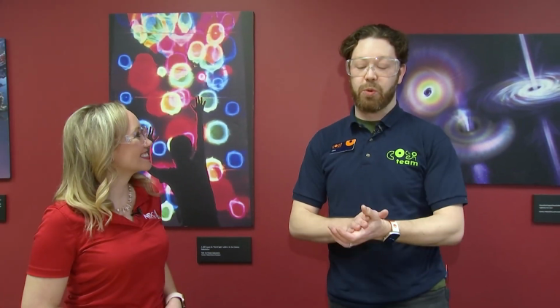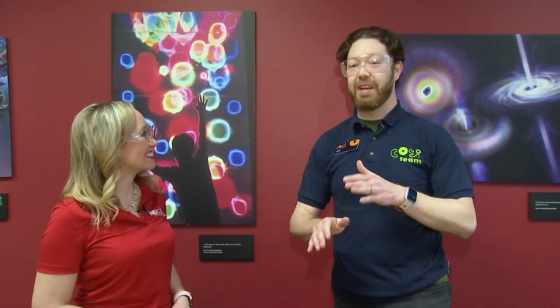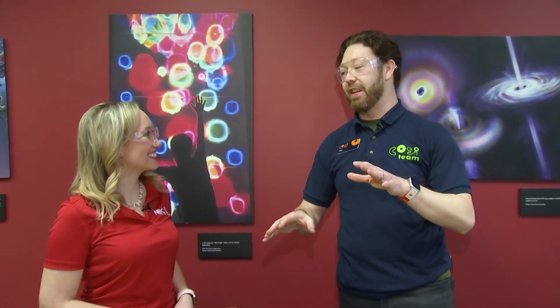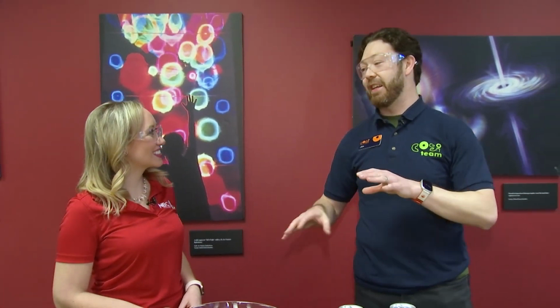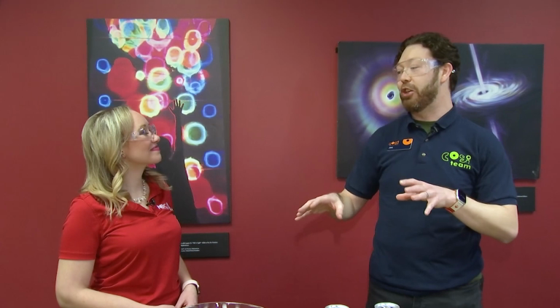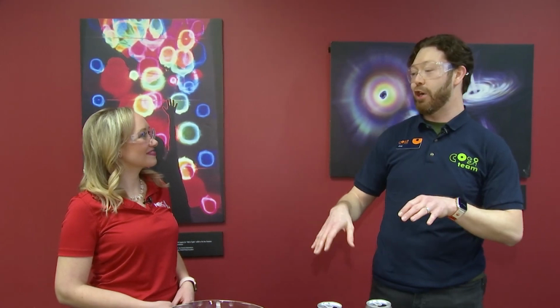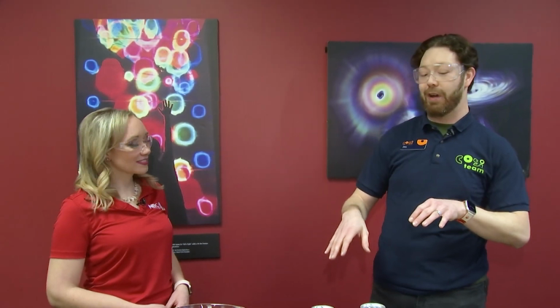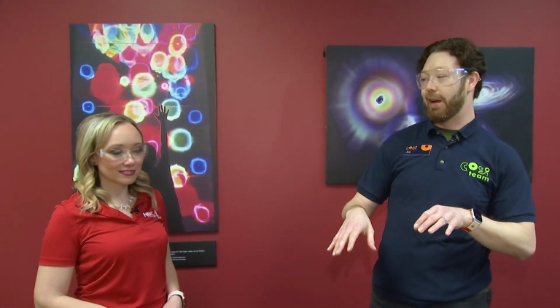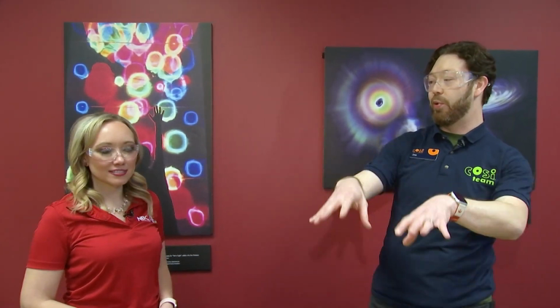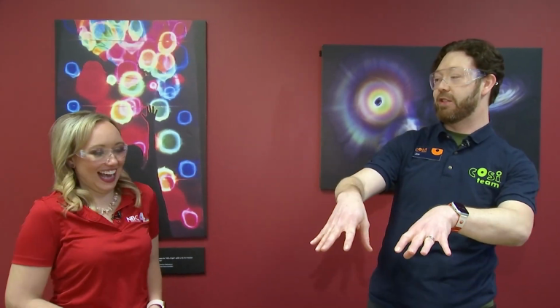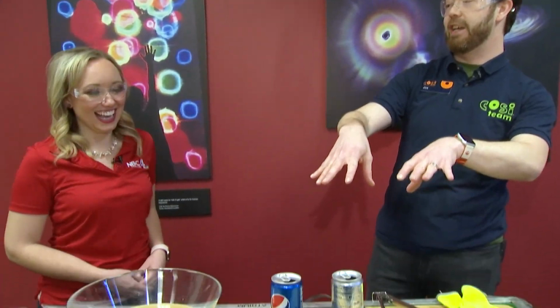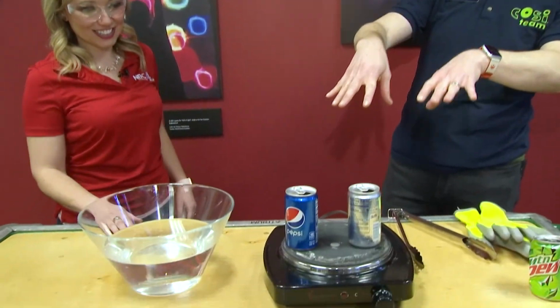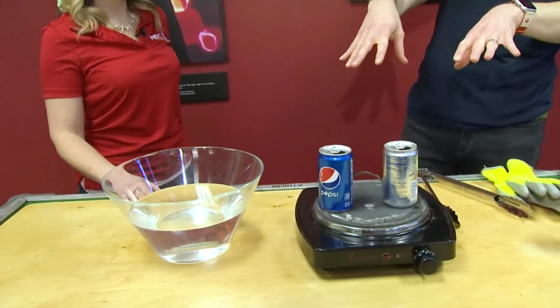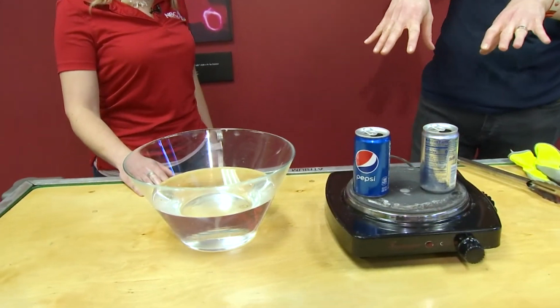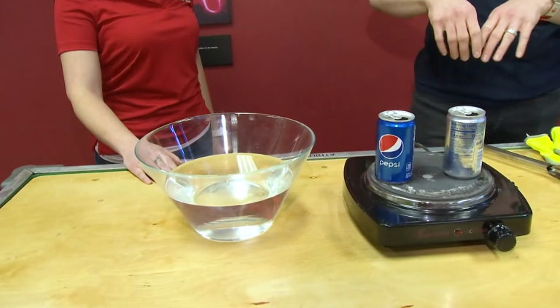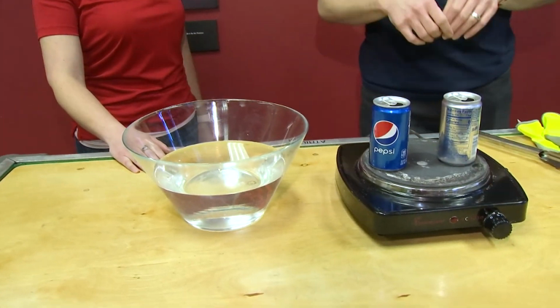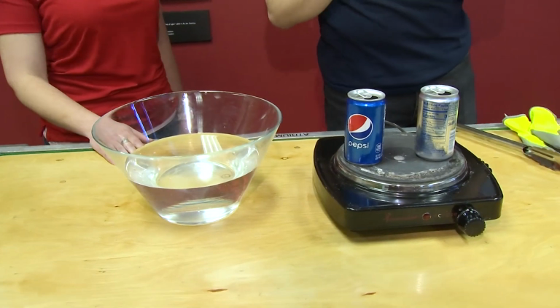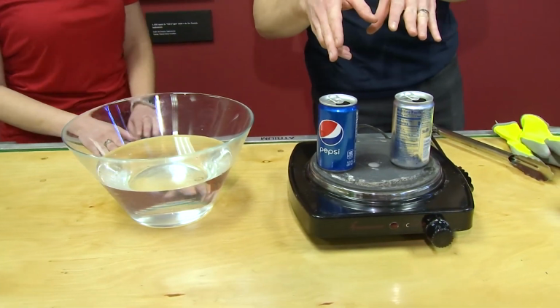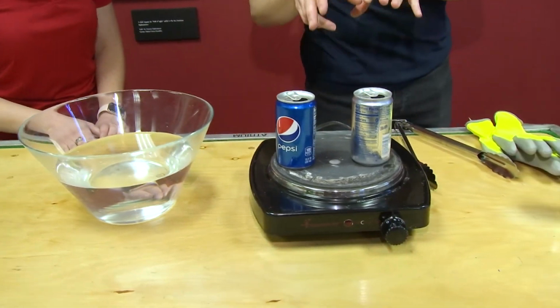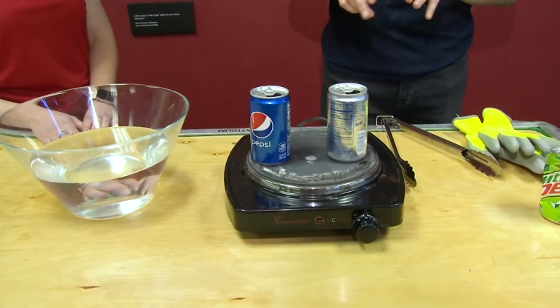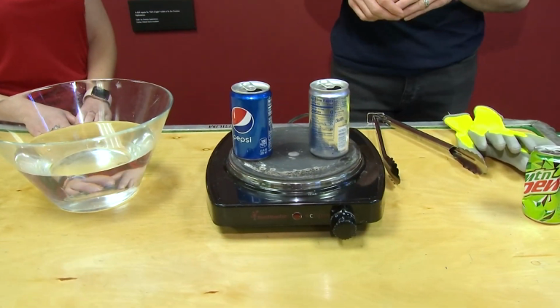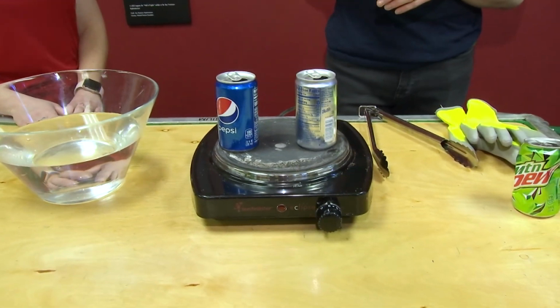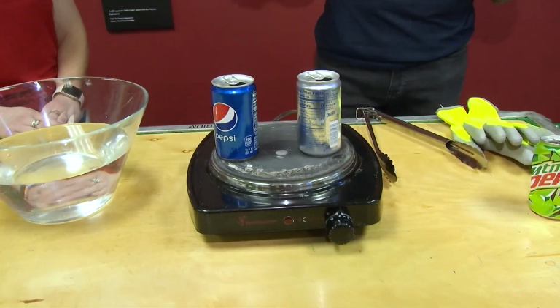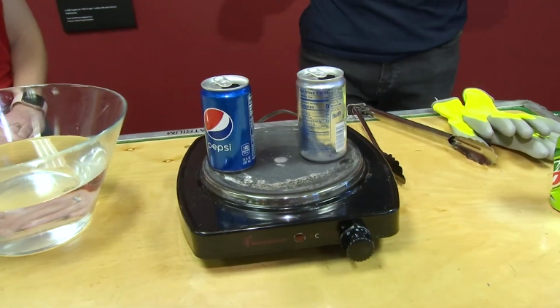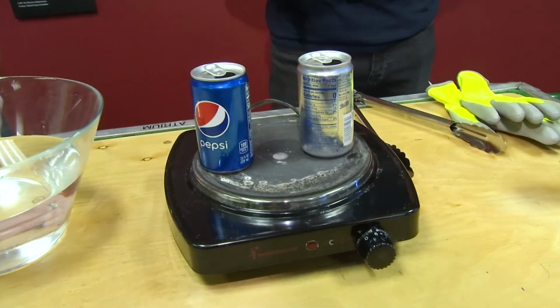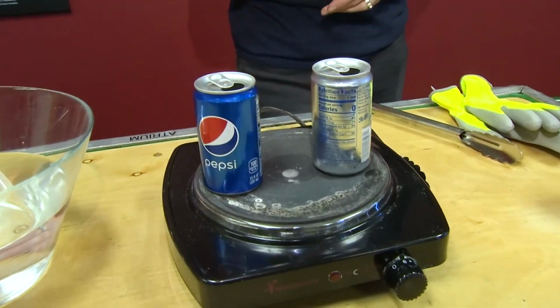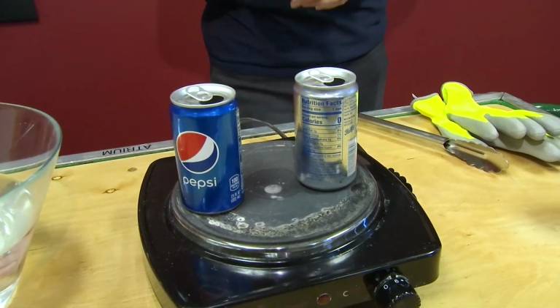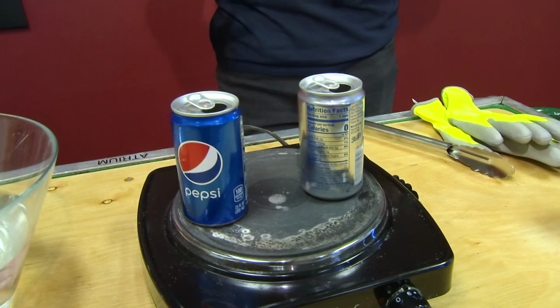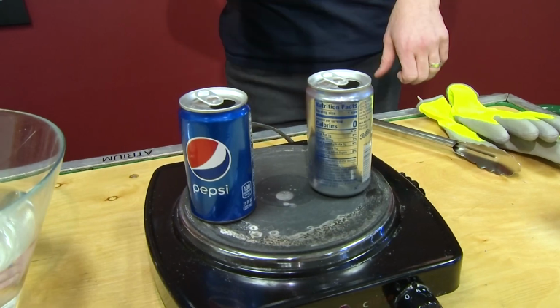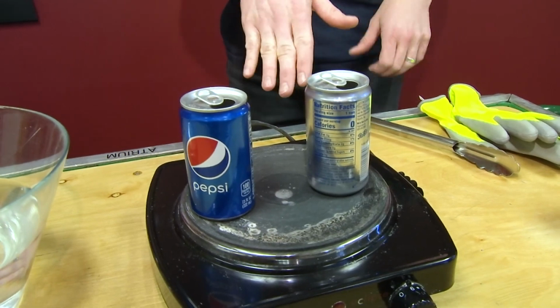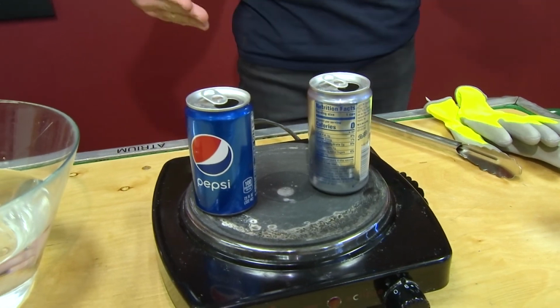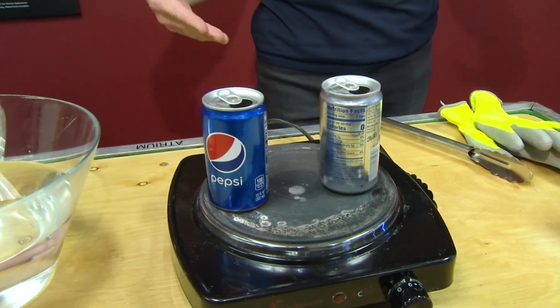Yes, we're doing the classic TV cooking show — I put this turkey in the oven before we started filming. I've got two normal soda cans — or 'pop,' because we're in Ohio — and they have just a little bit of water on them, and as you can see I have them on a hot plate.